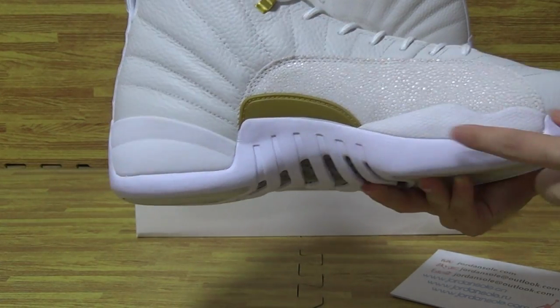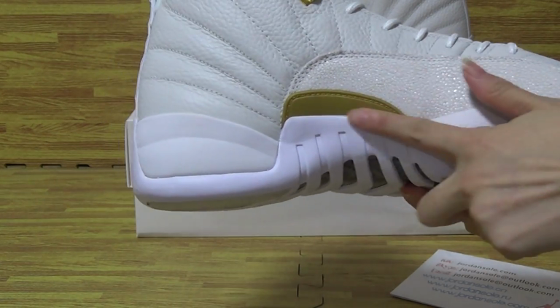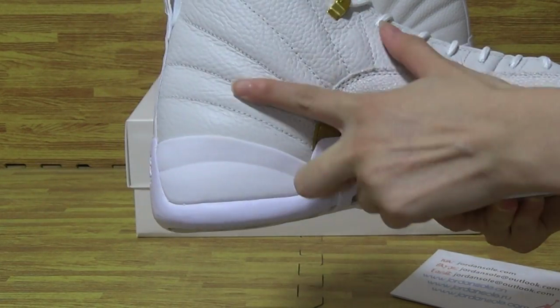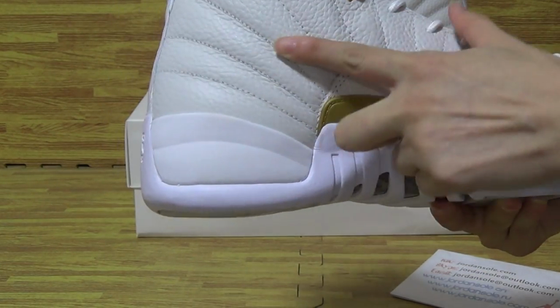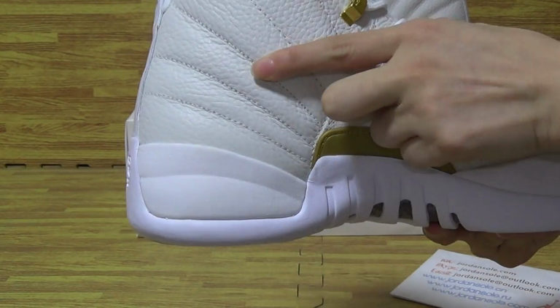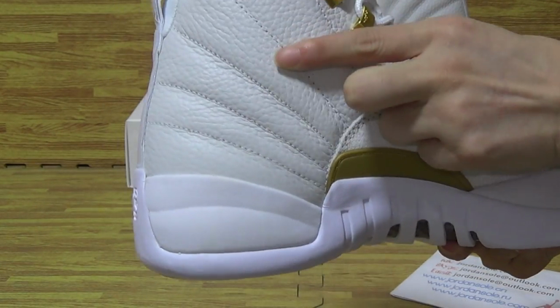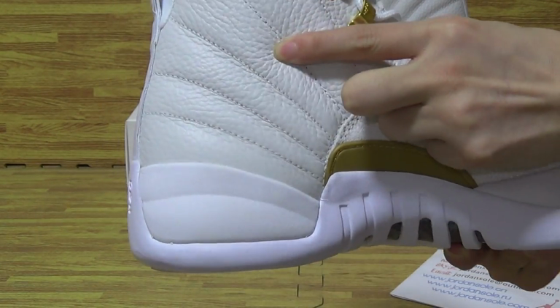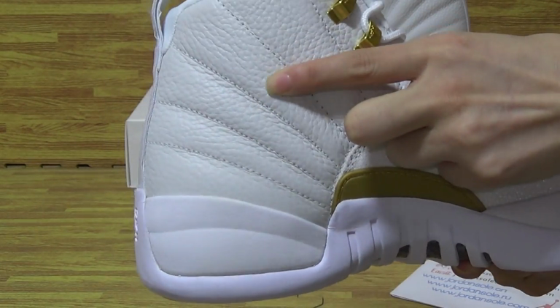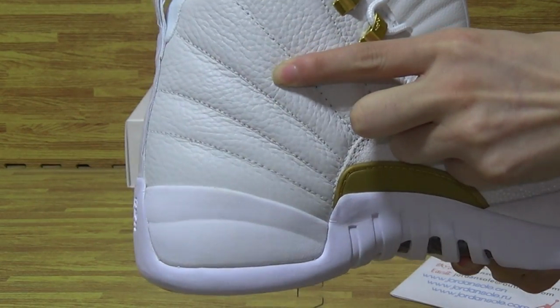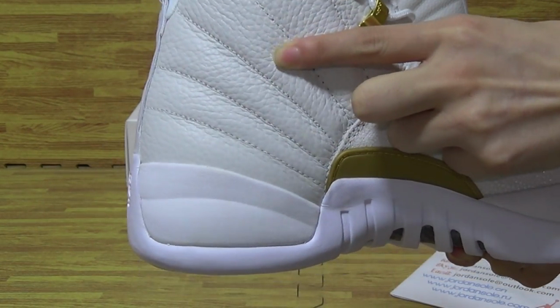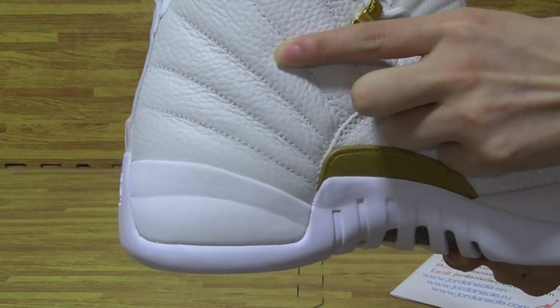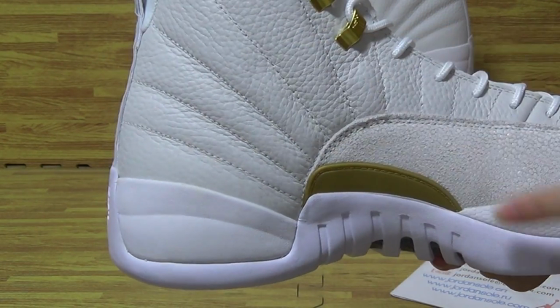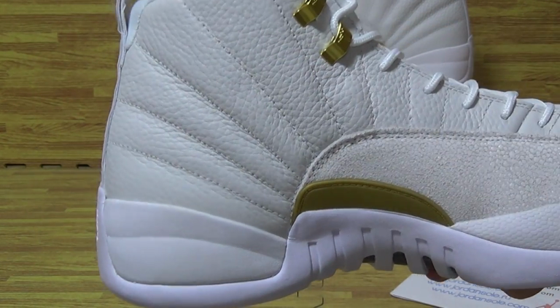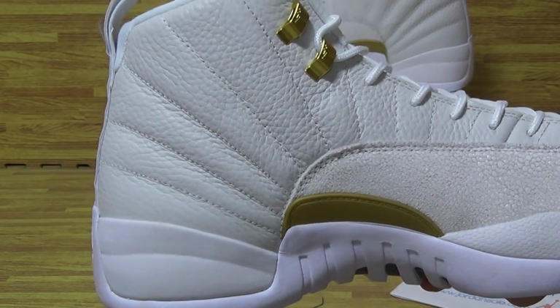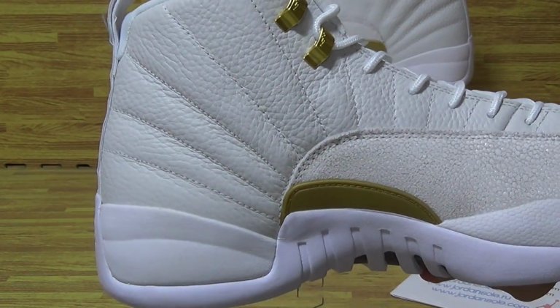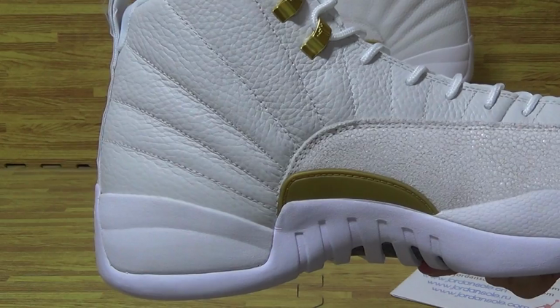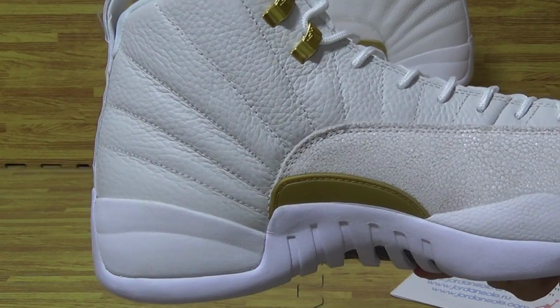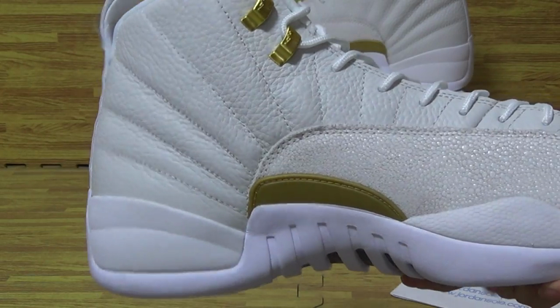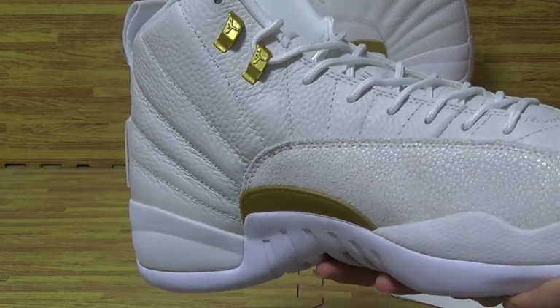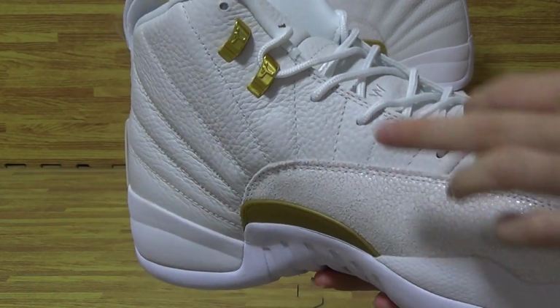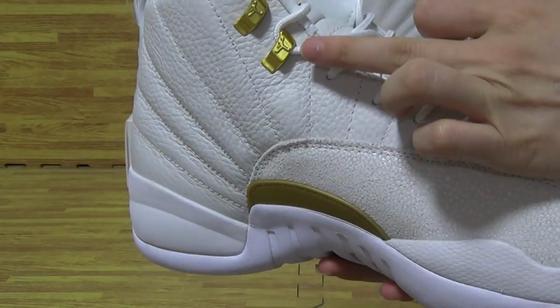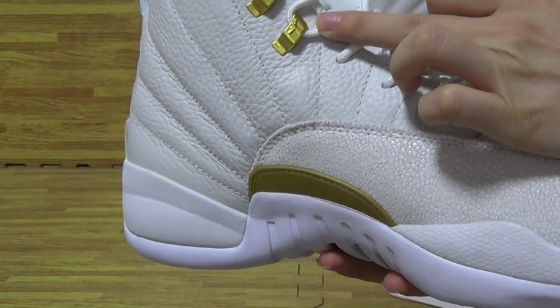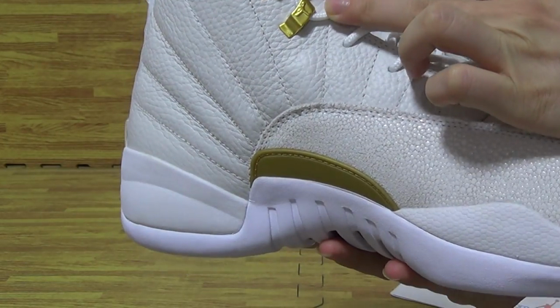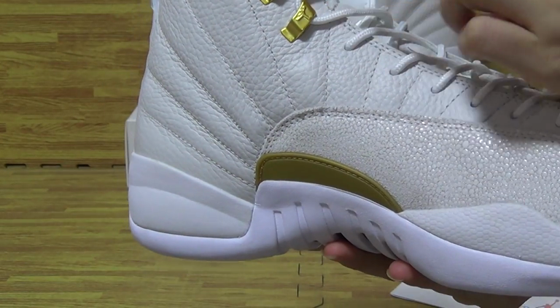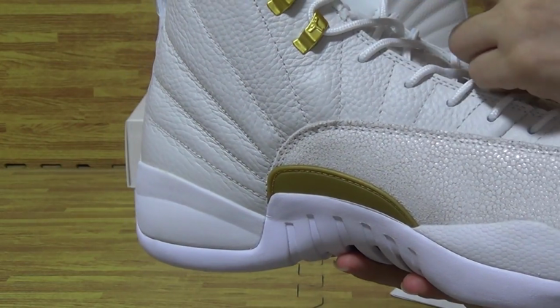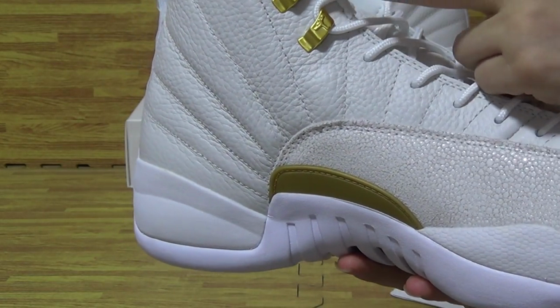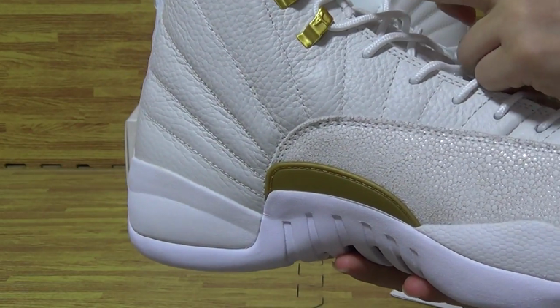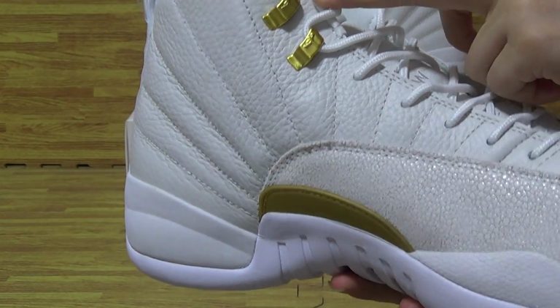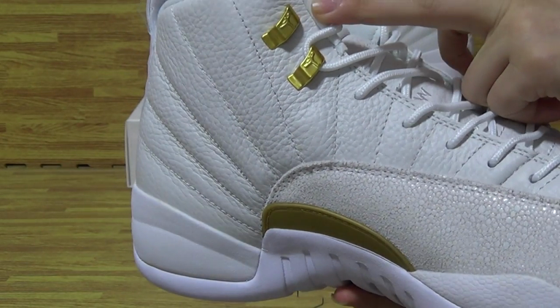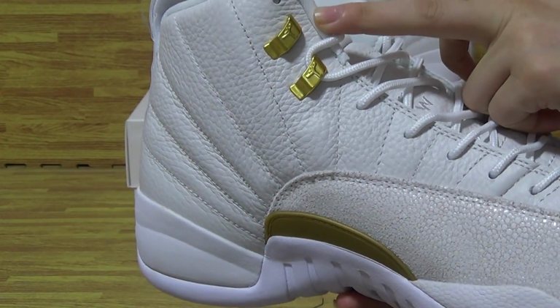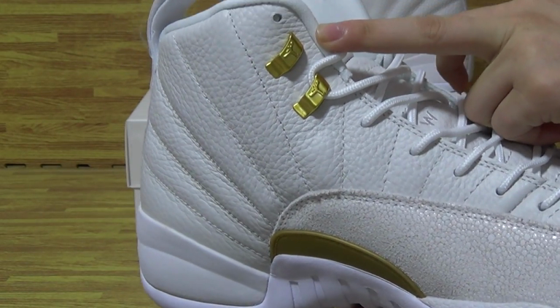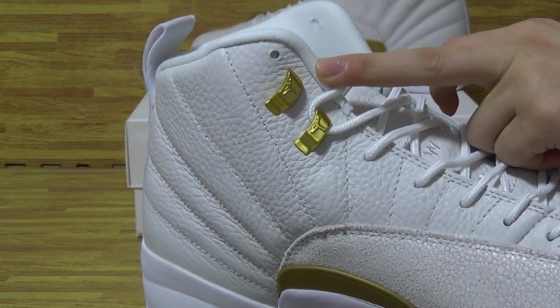Let's have a look at the shoe upper. It comes with premium materials. And the shoe eyelets are in a golden color.